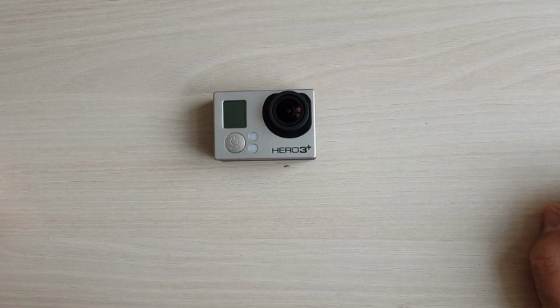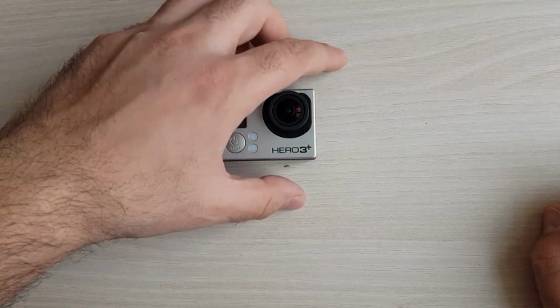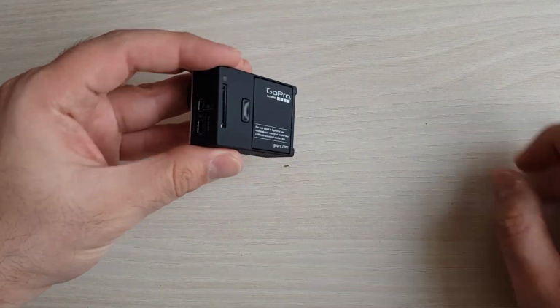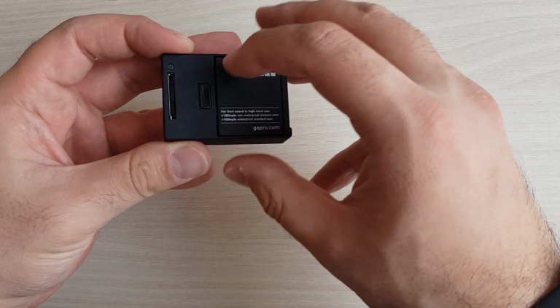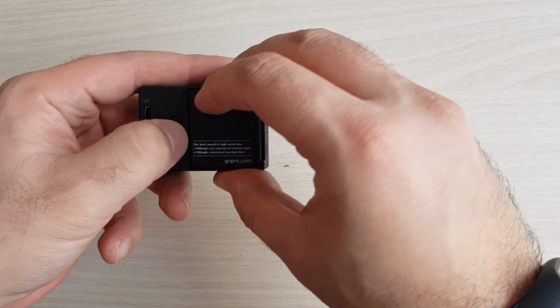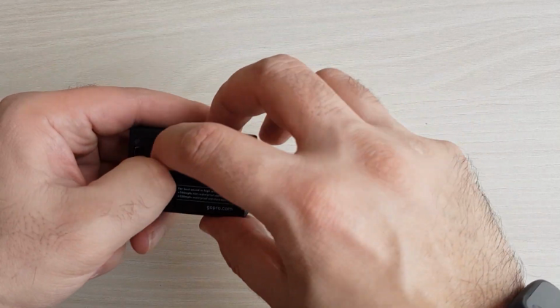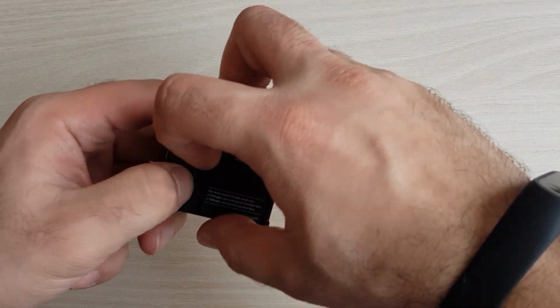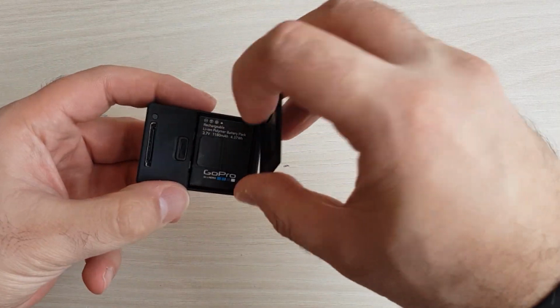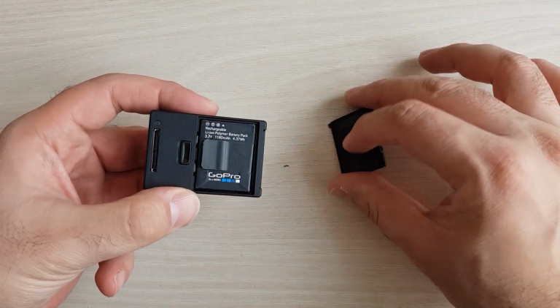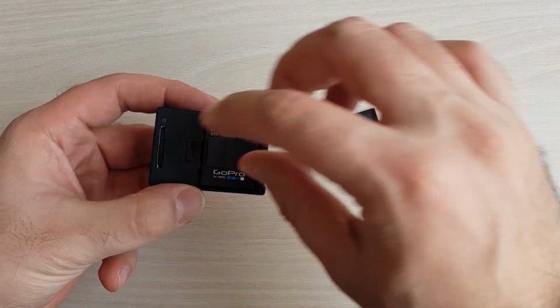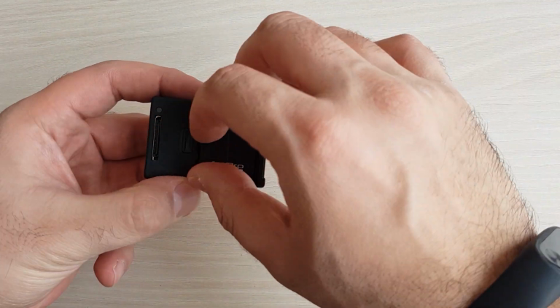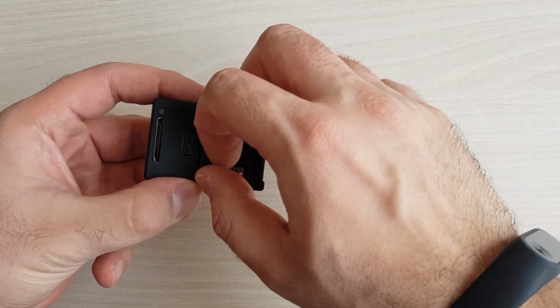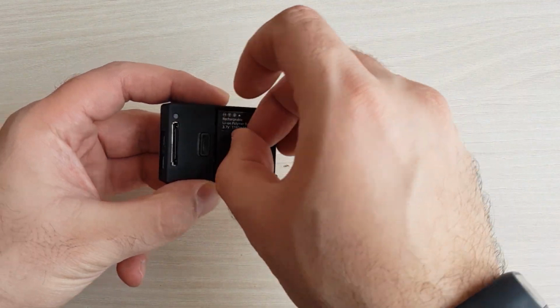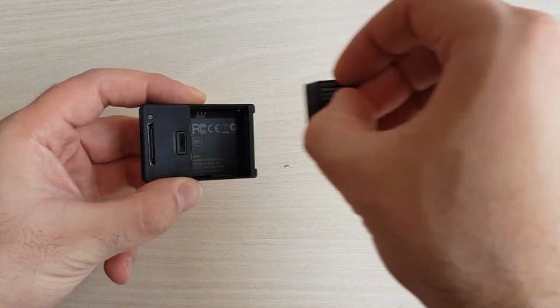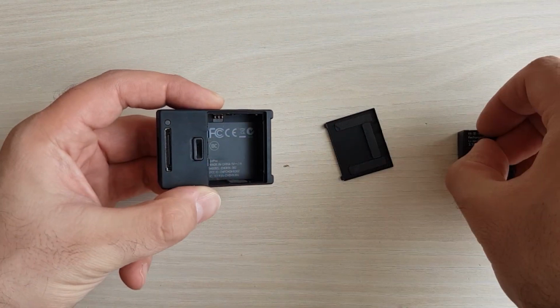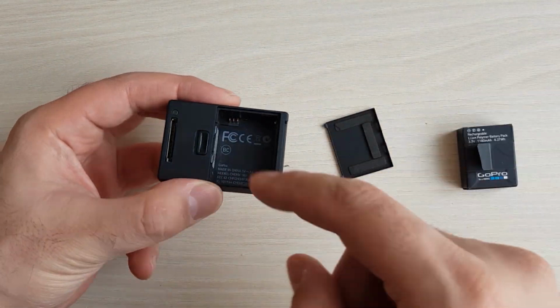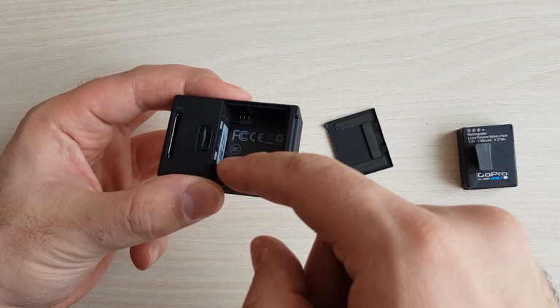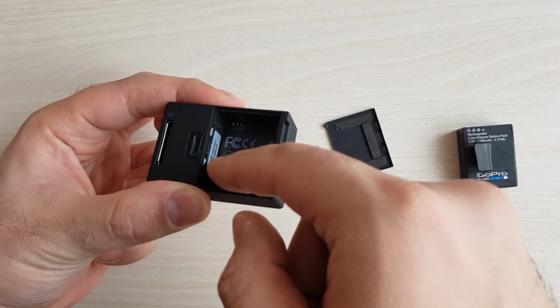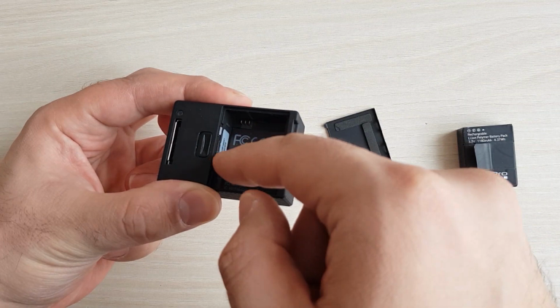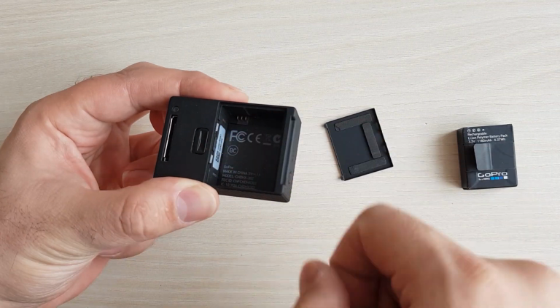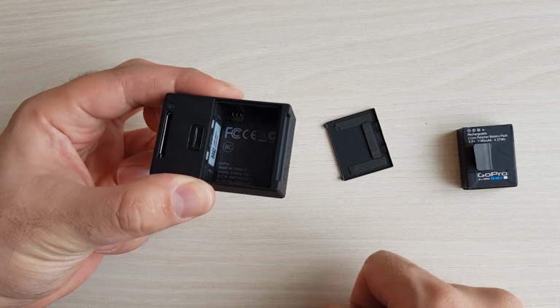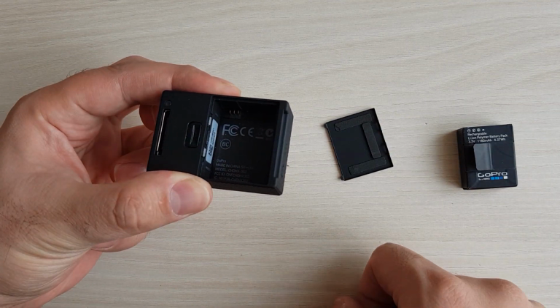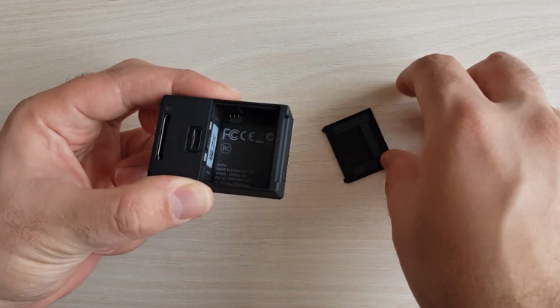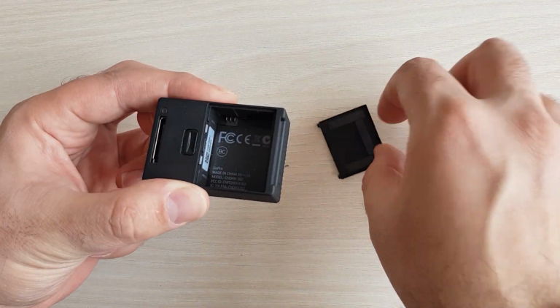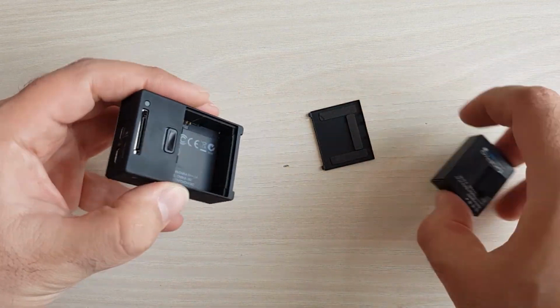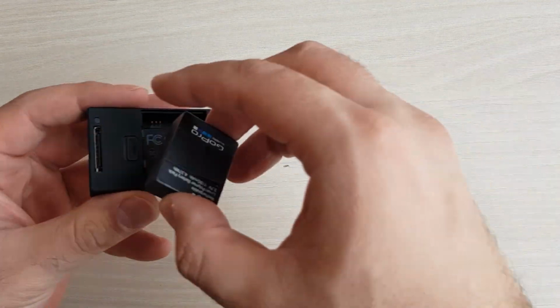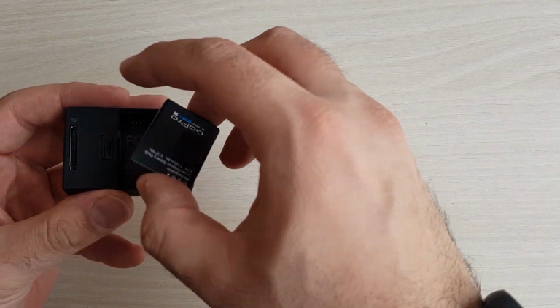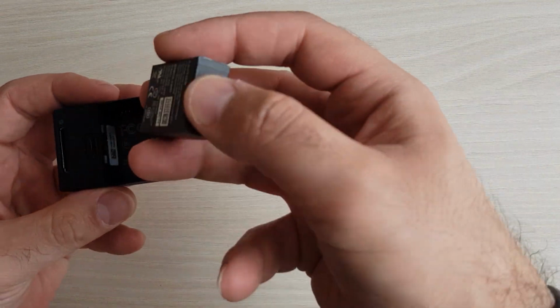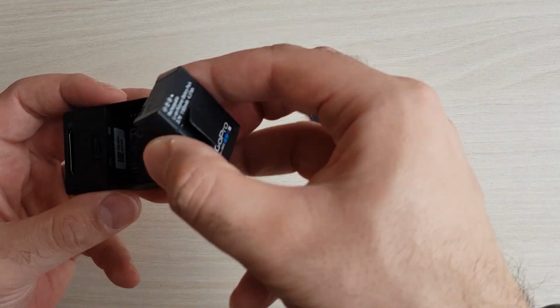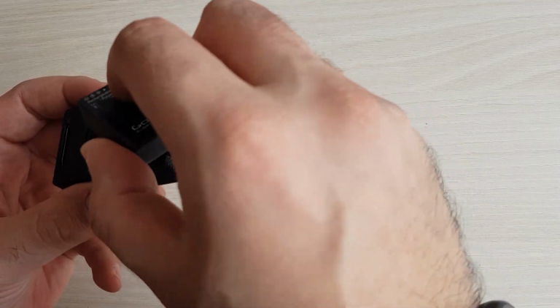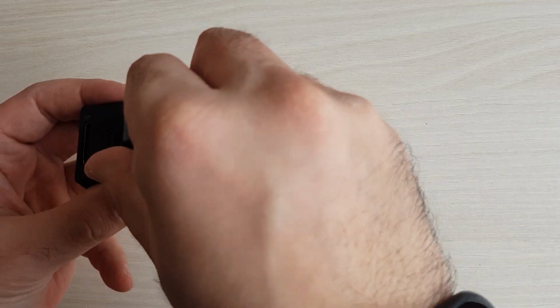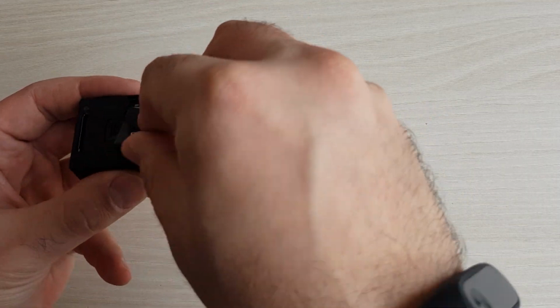So before we begin, turn off your camera, take off the battery, and here you will see a serial number that you will need during the installation process. Just write it down somewhere and don't lose it.